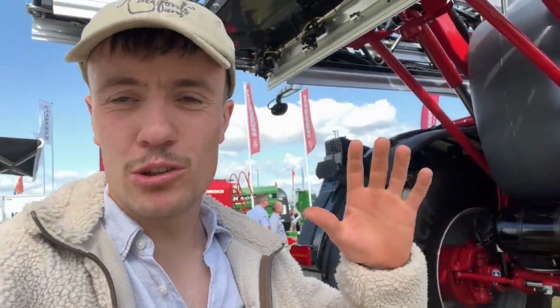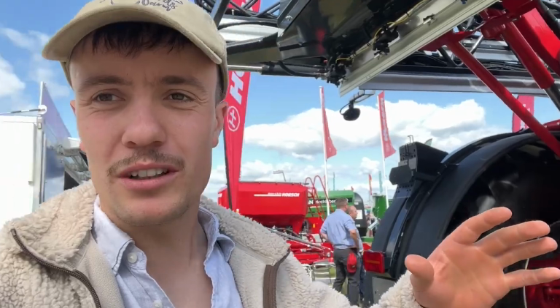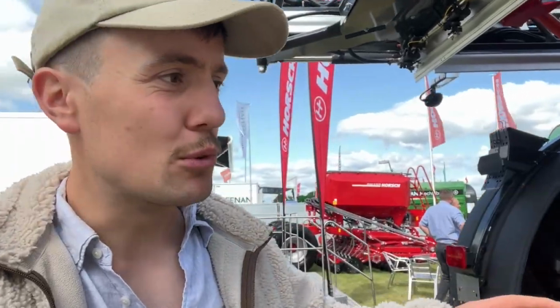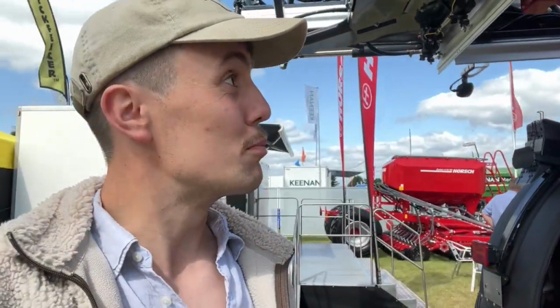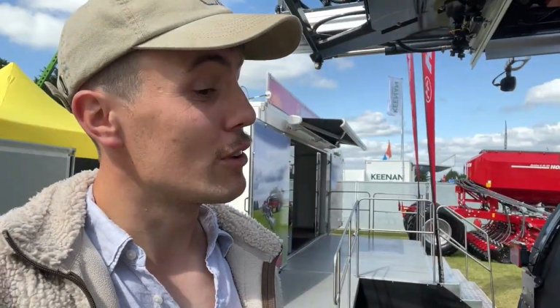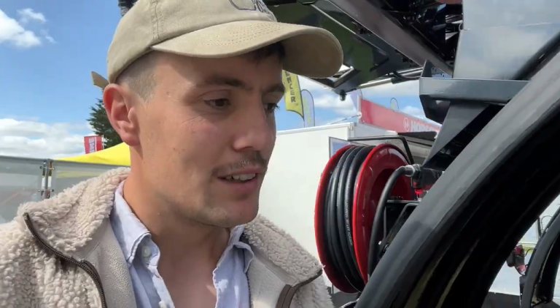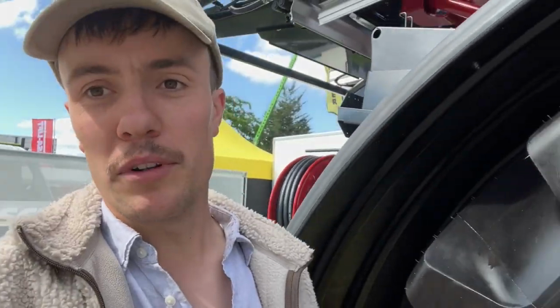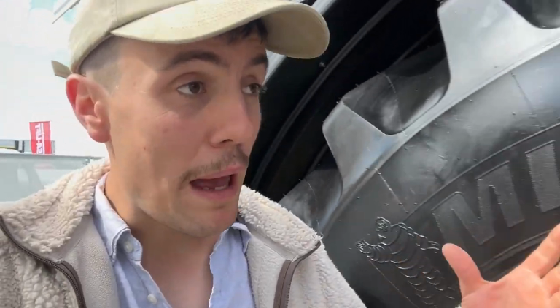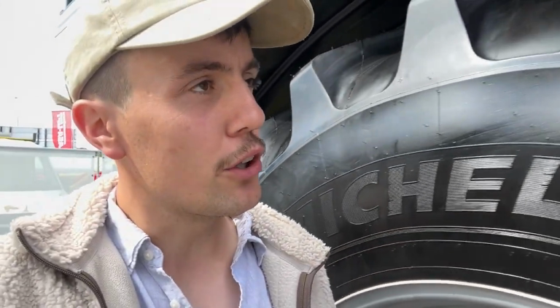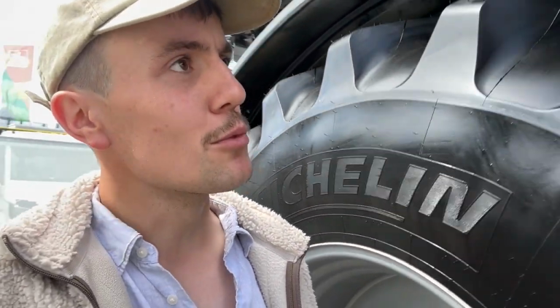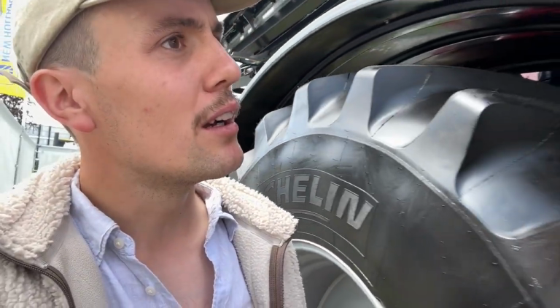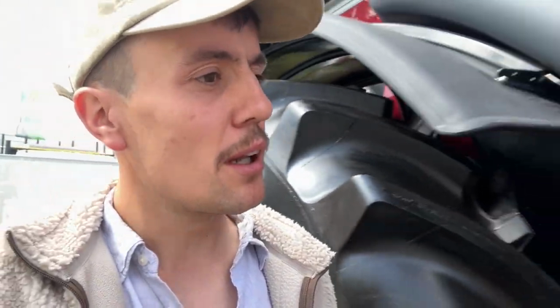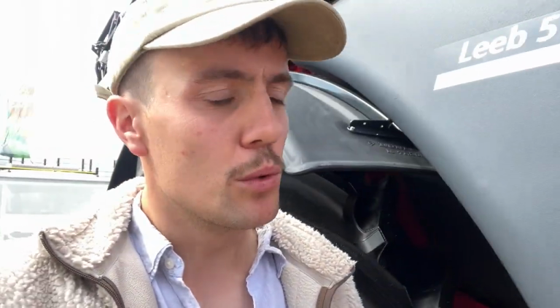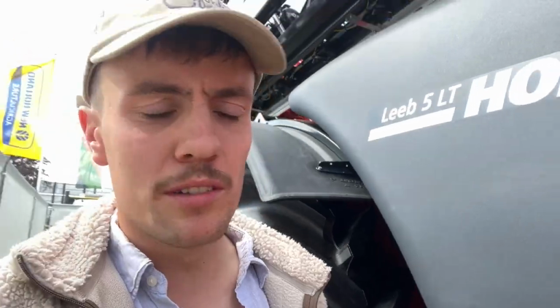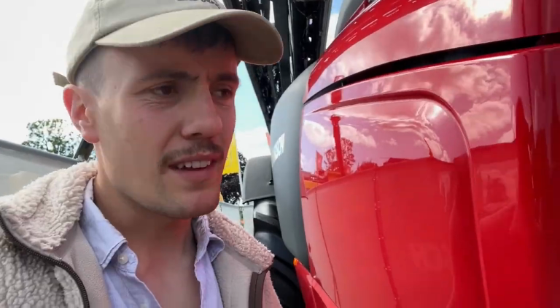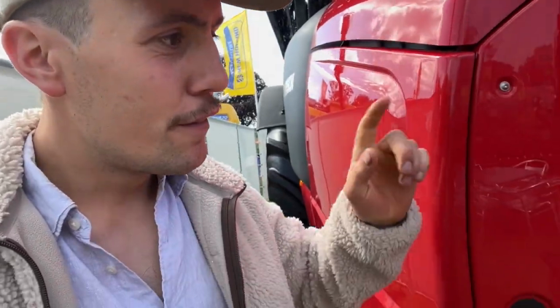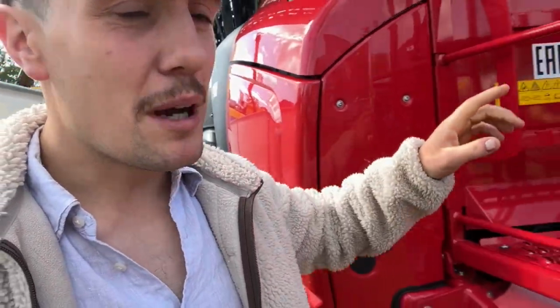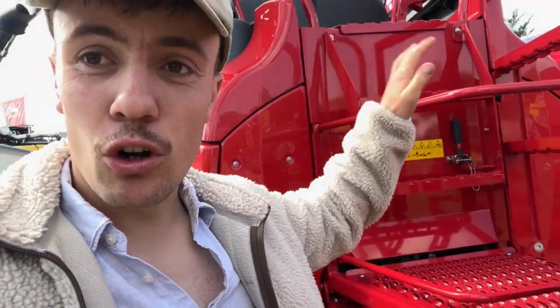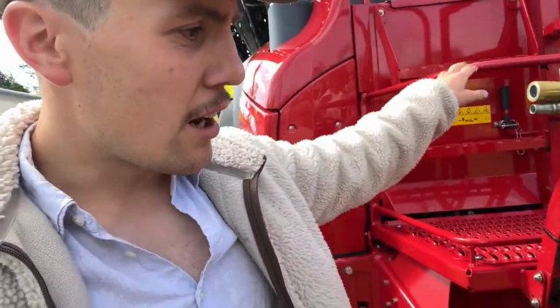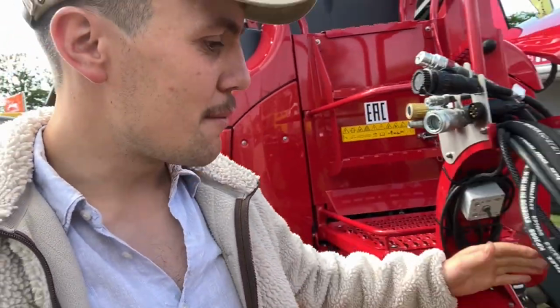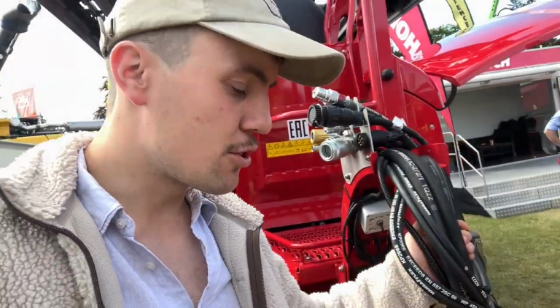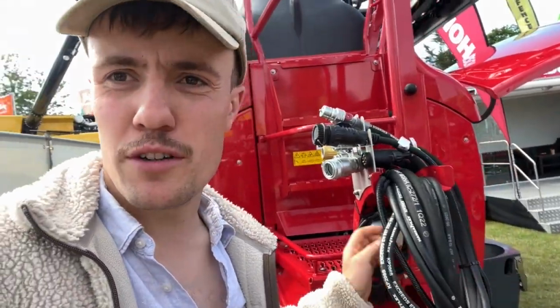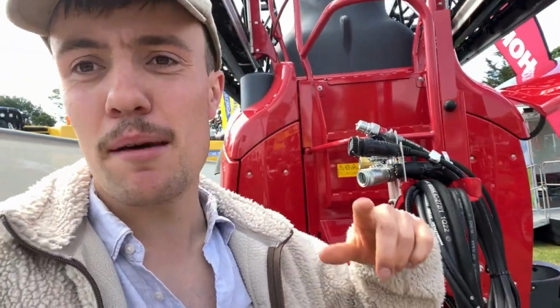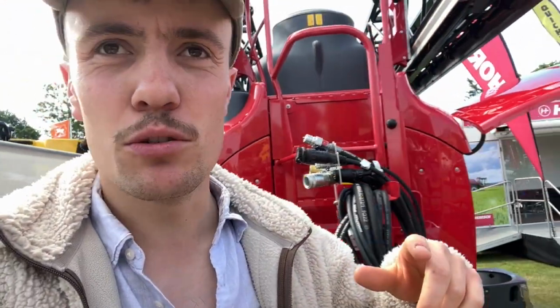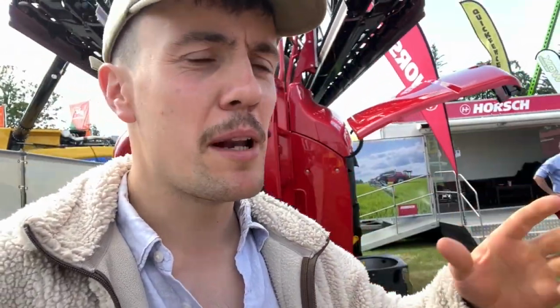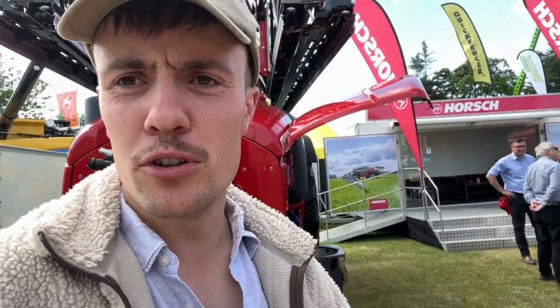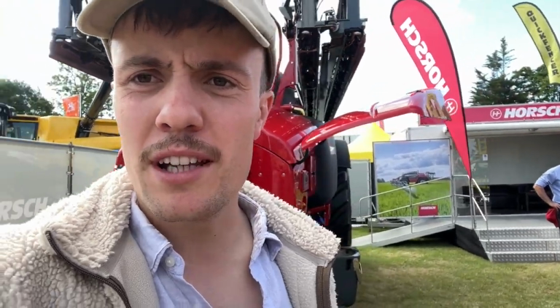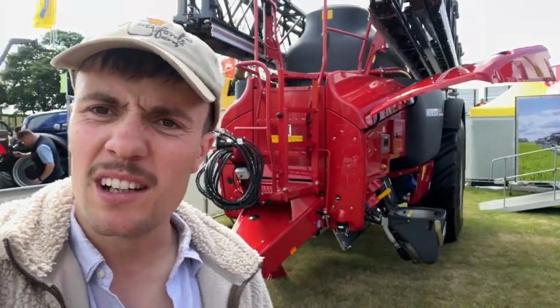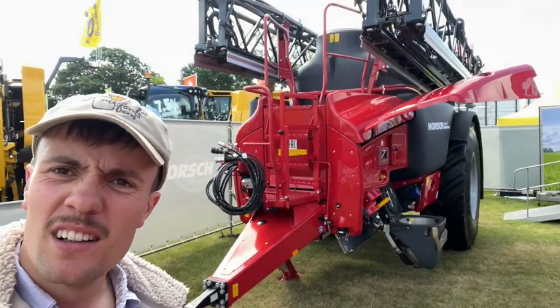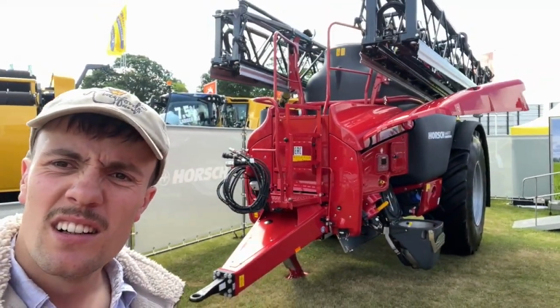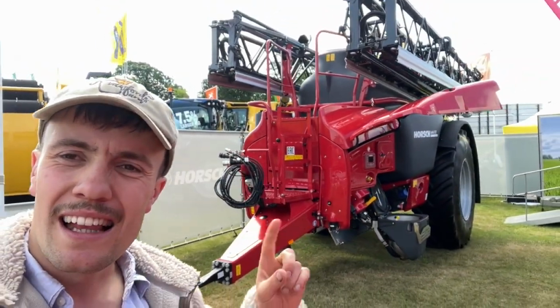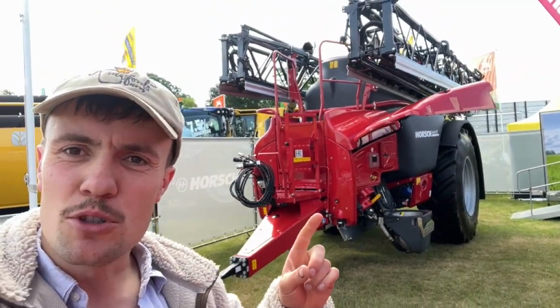There's loads of gizmos and good points on it. We wouldn't need to spec all the good gizmos, but some of them we would. Fully pneumatic, all air, and it's hydraulically driven. You can get PTO, but not many people do nowadays anyway. That's a nice machine.